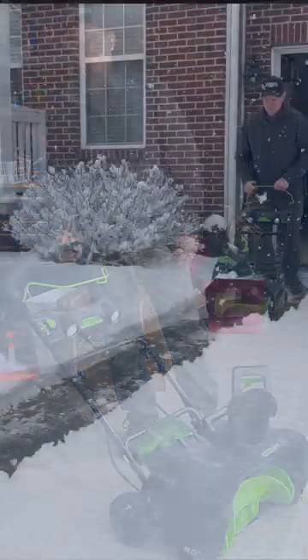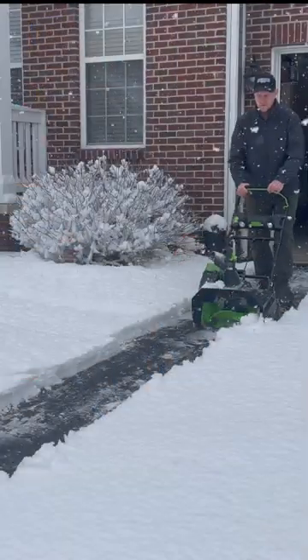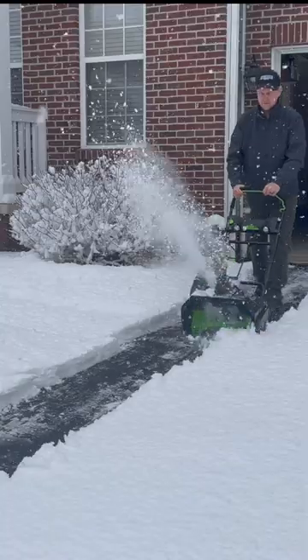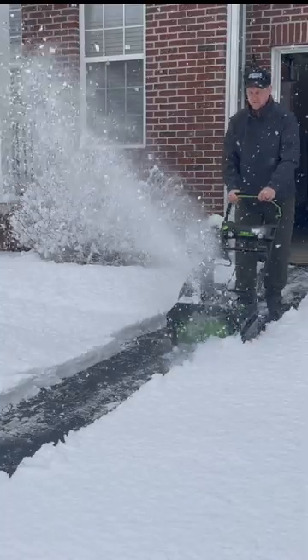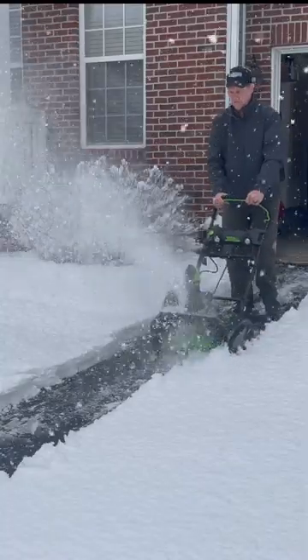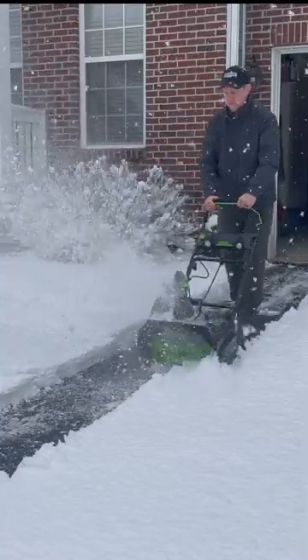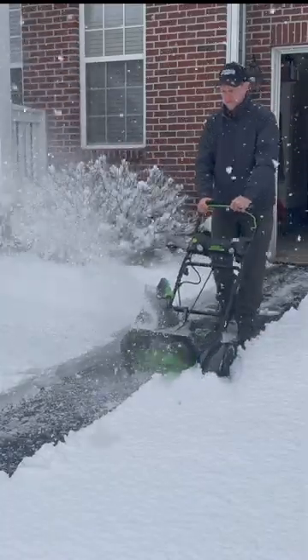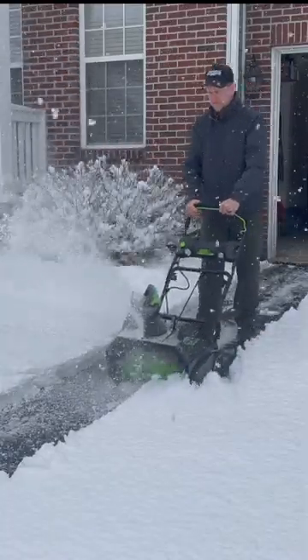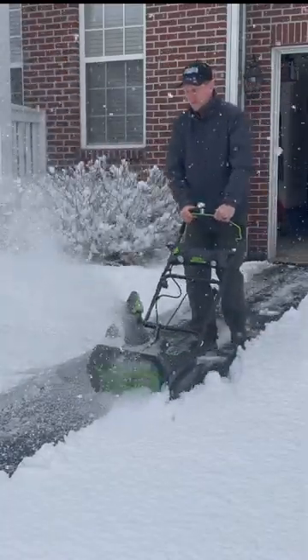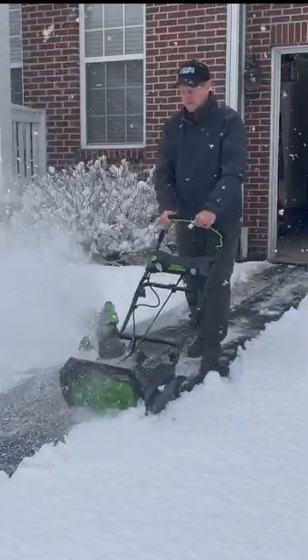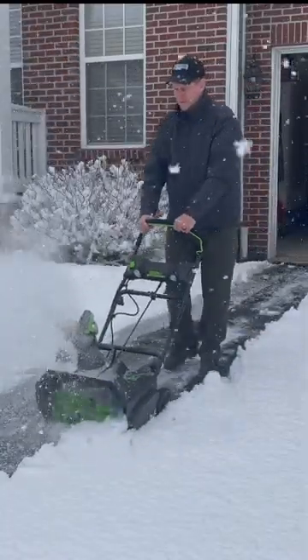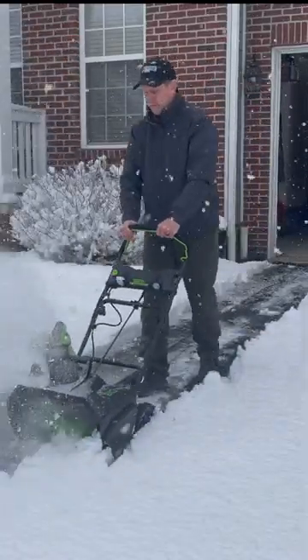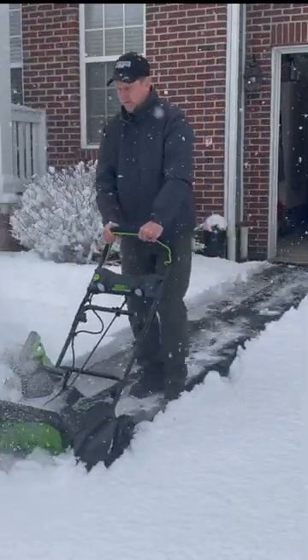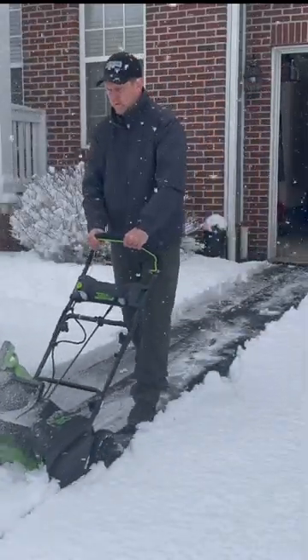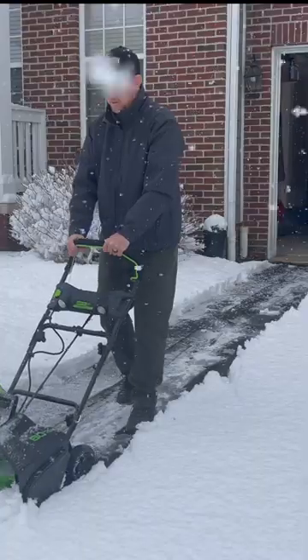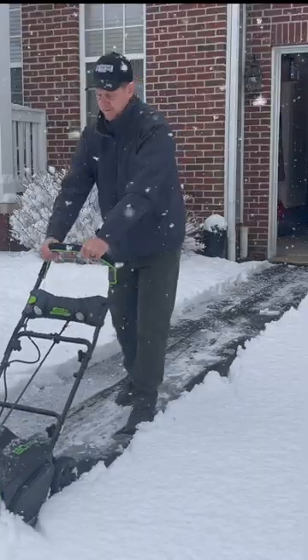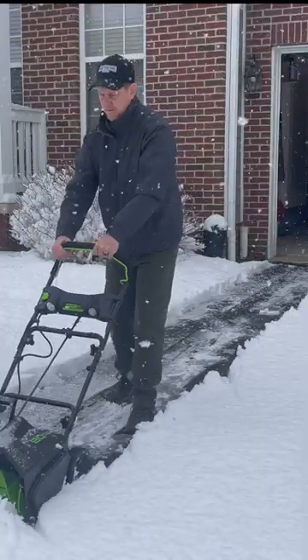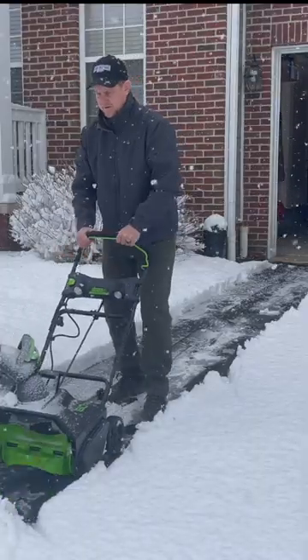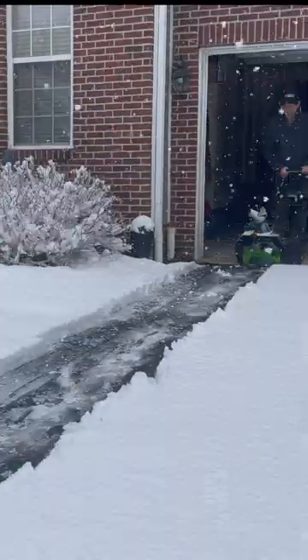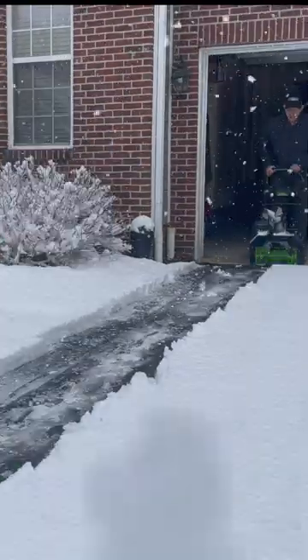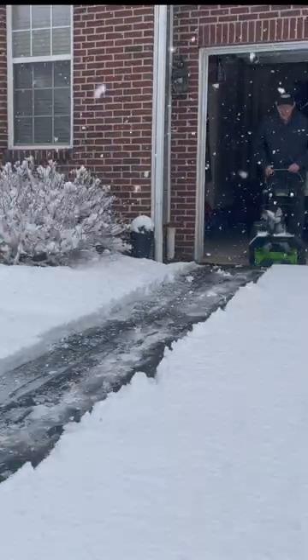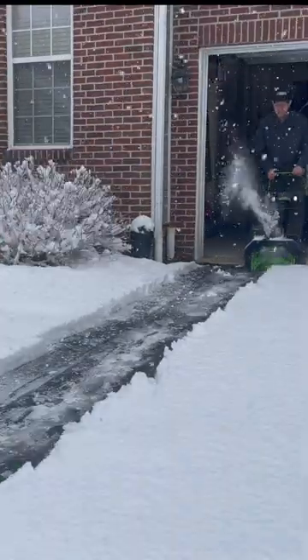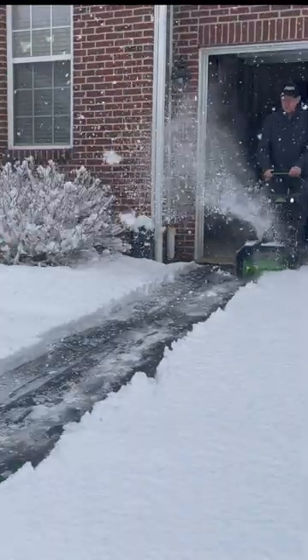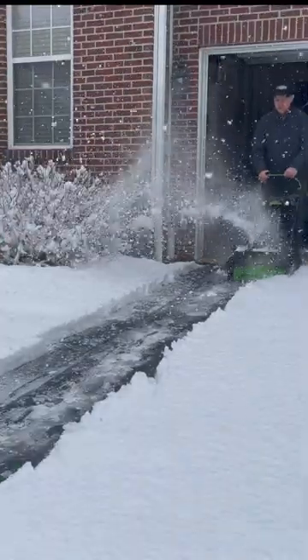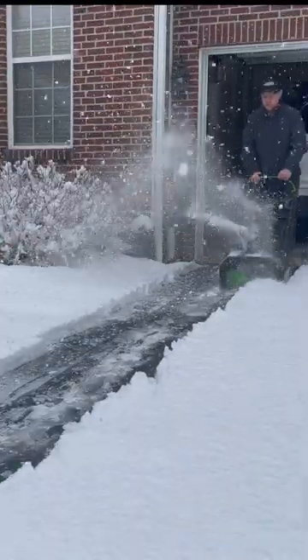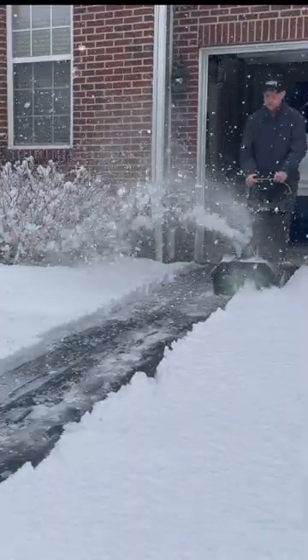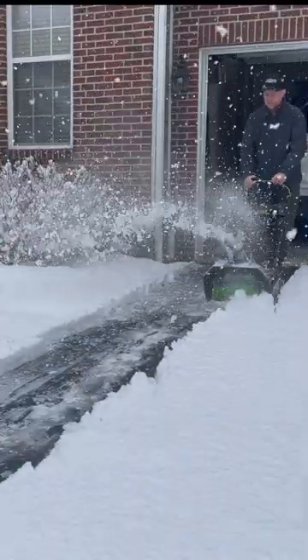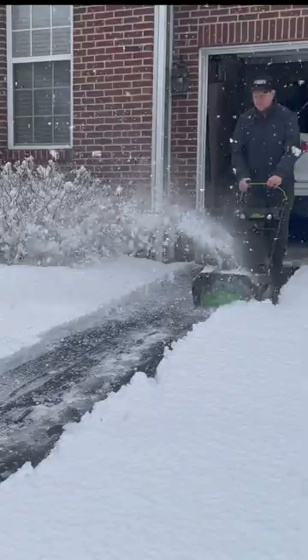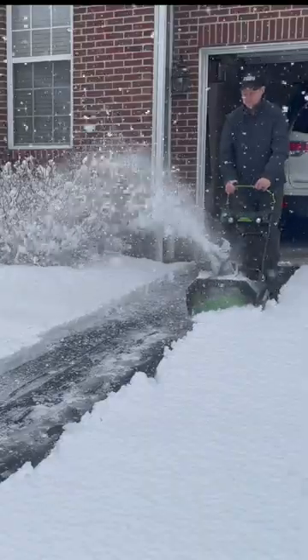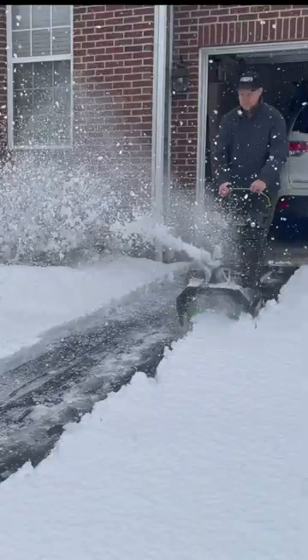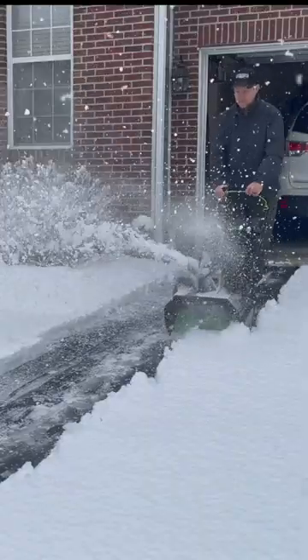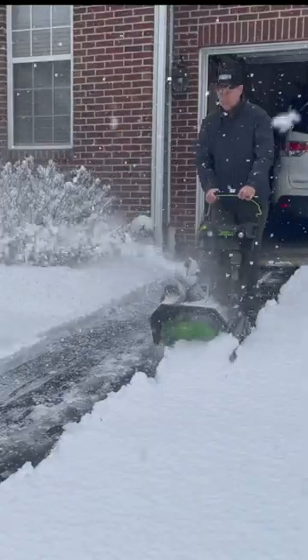I've been hugely impressed with the Greenworks Pro 80-volt tools. This is actually my seventh. I've got the mower, chainsaw, the leaf blower, the hedge trimmer, the edger, and the weed eater. Now the snow blower. All of them are working extremely well.